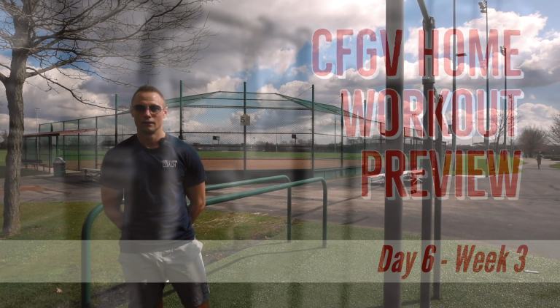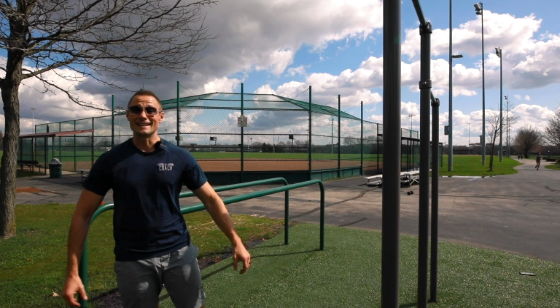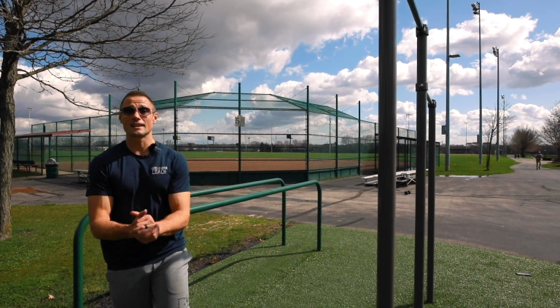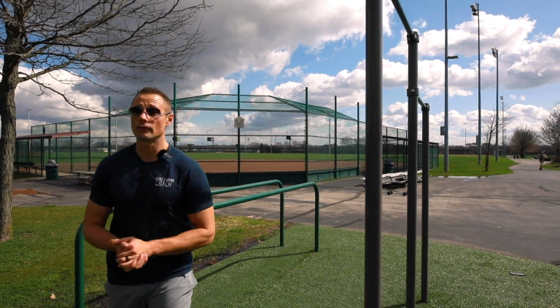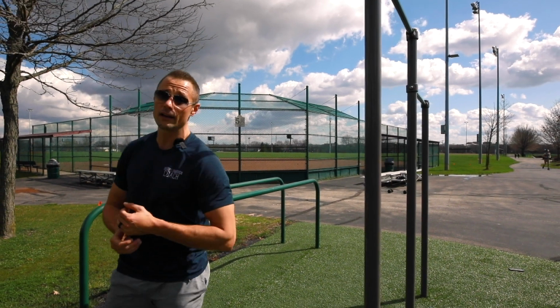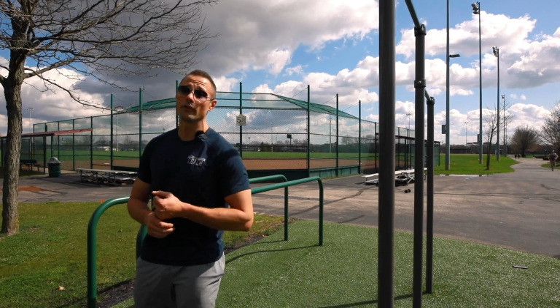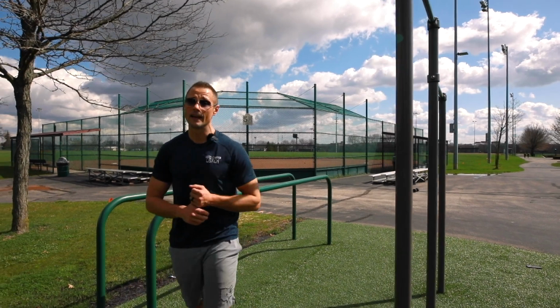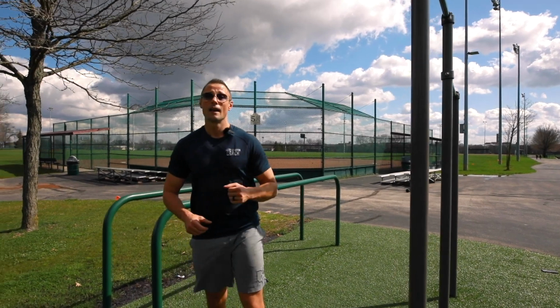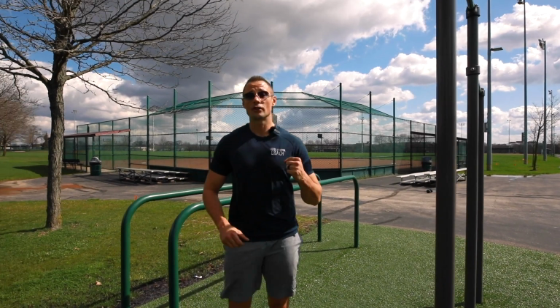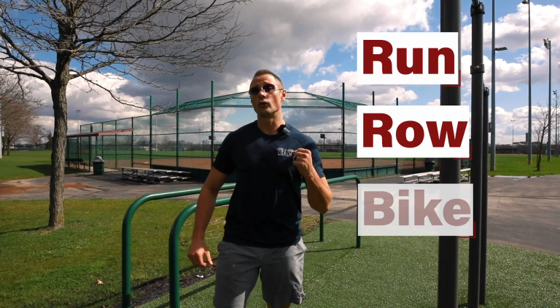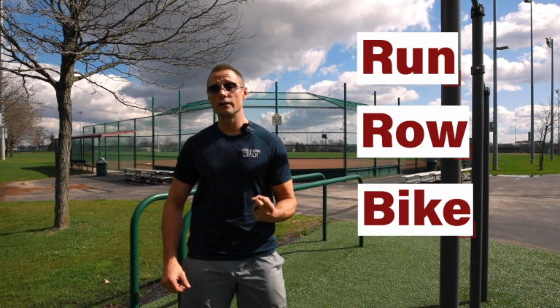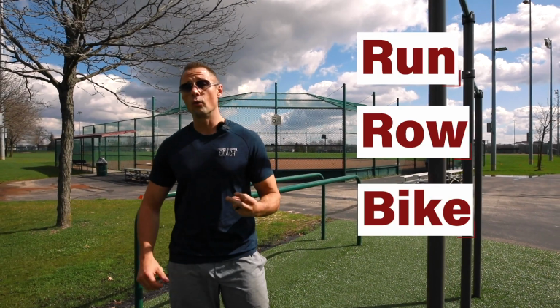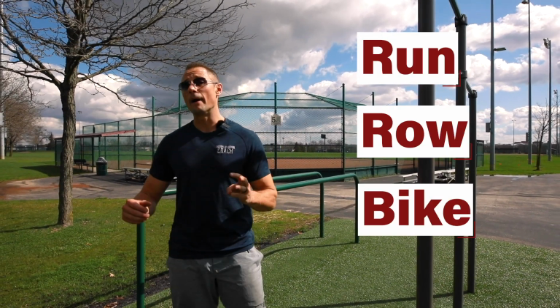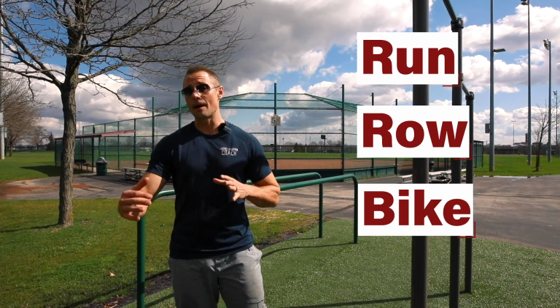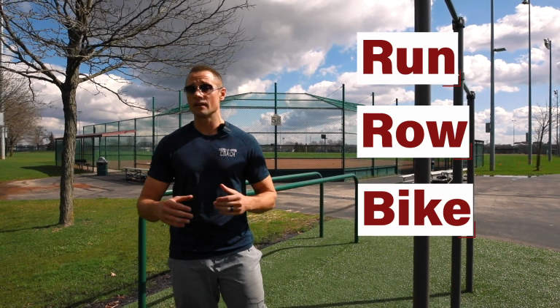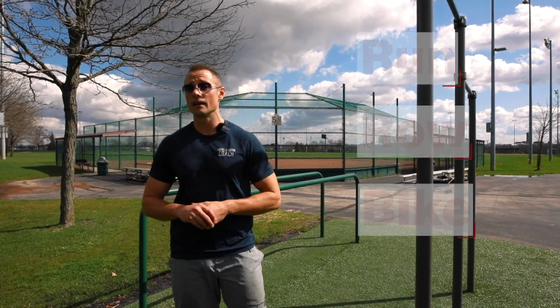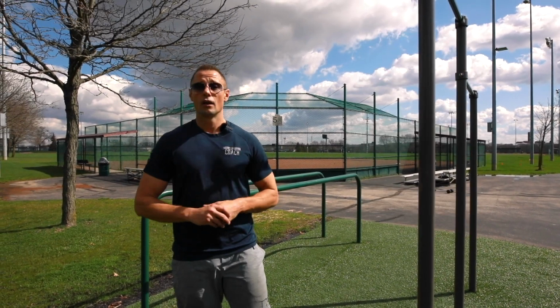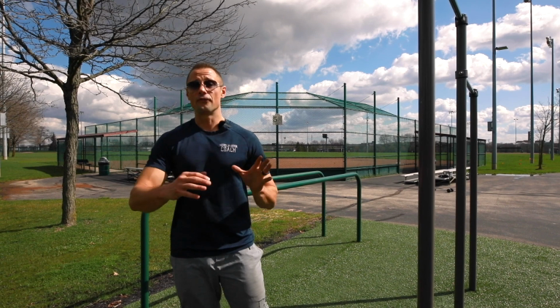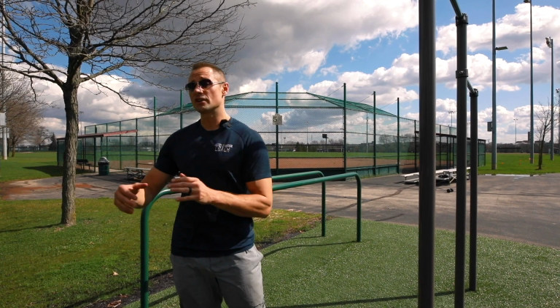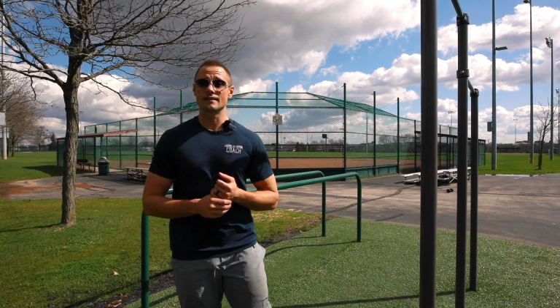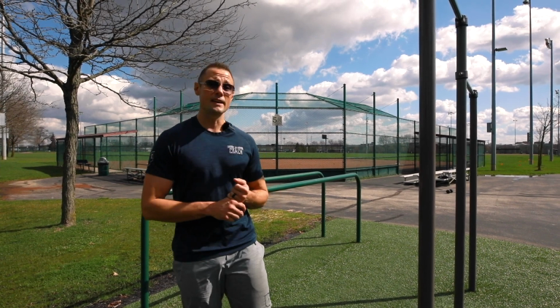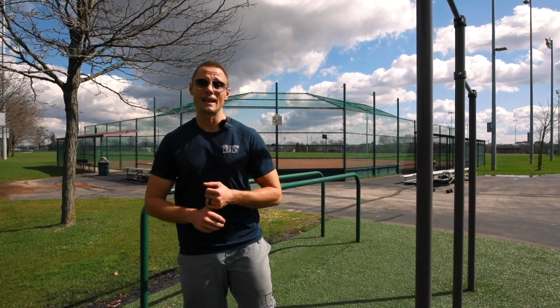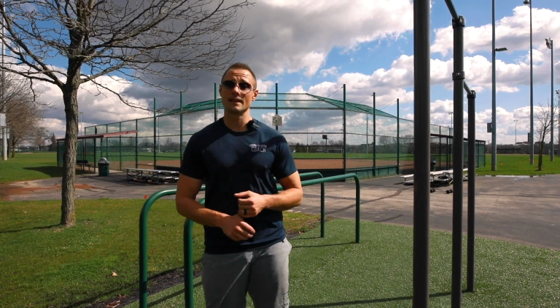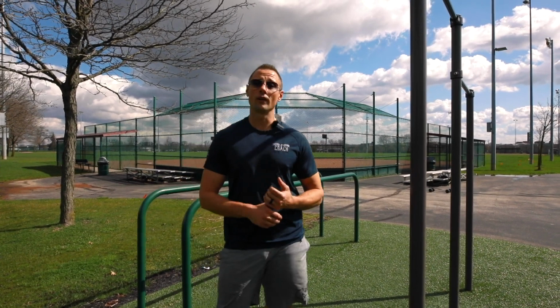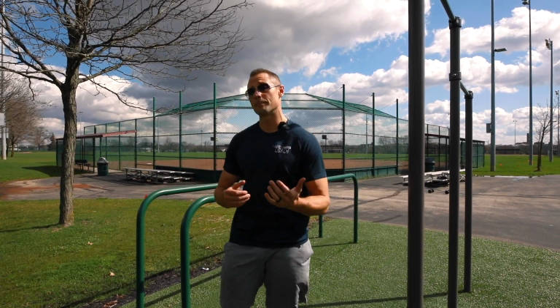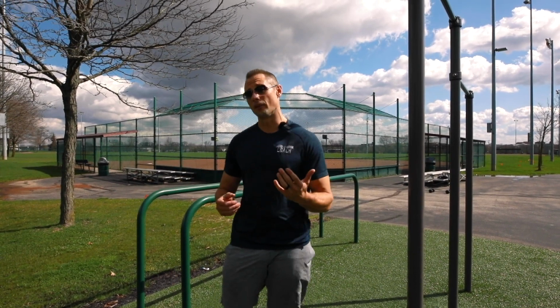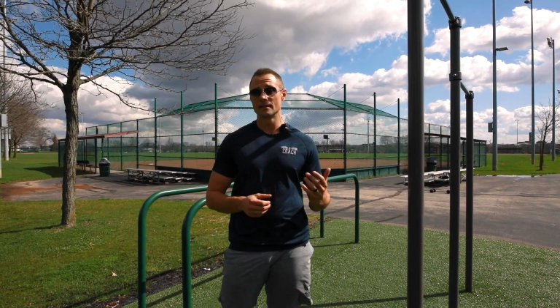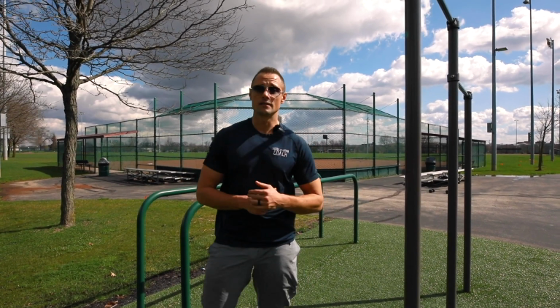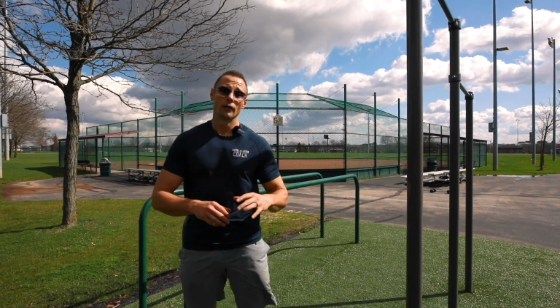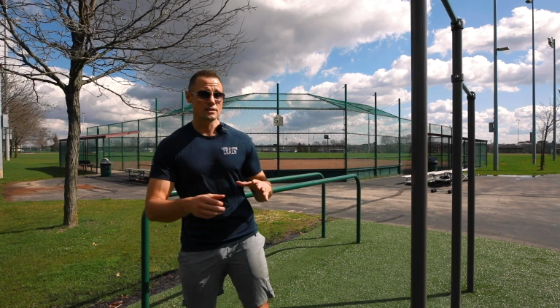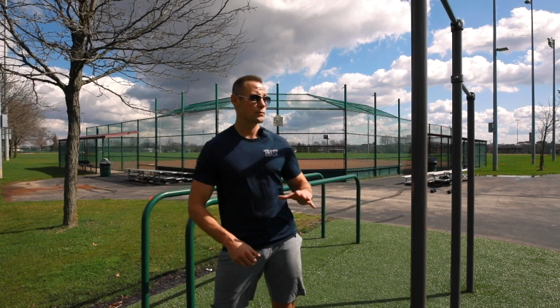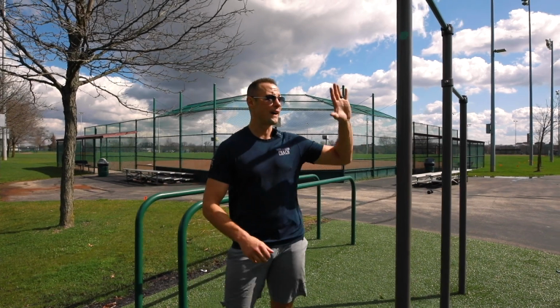All right, day six, week three in our plan. After our run, row, or bike option, our finisher today is going to be the infamous pull-up dip complex. The way this works is we have five pull-ups, then five dips.